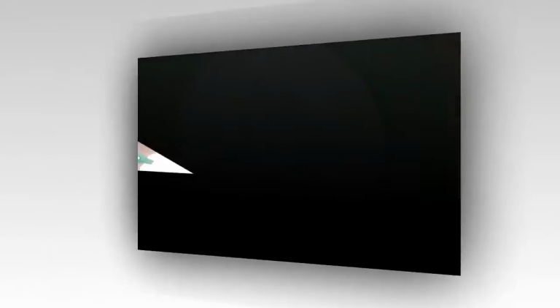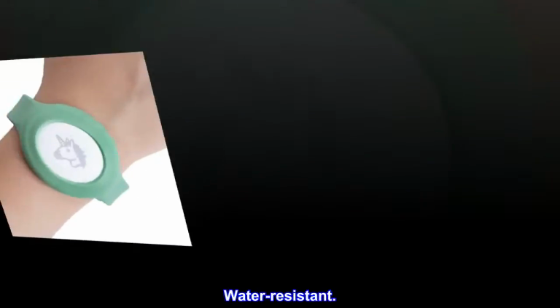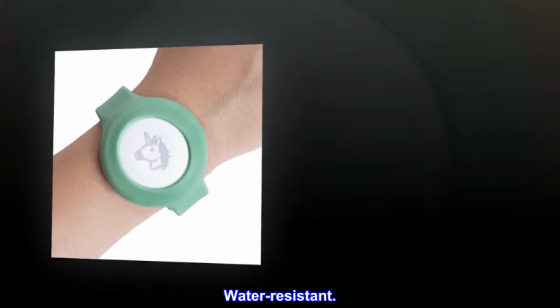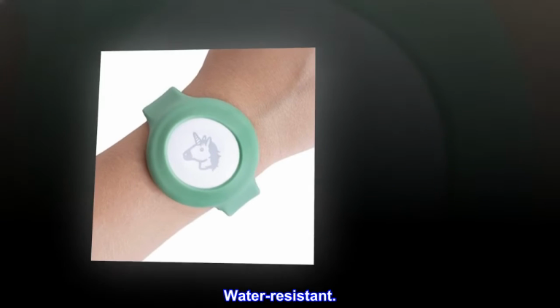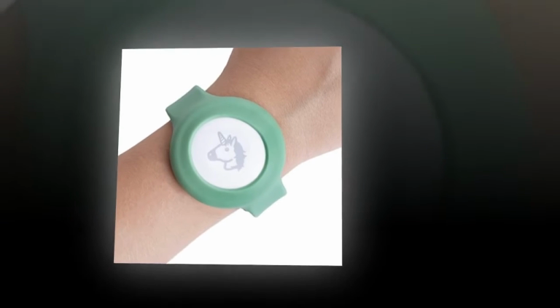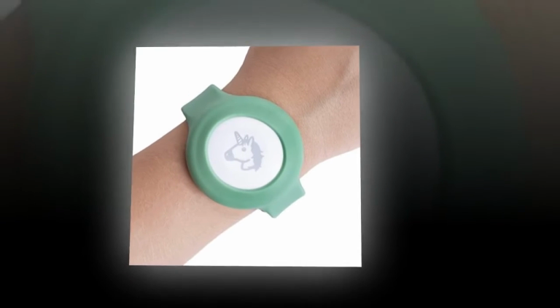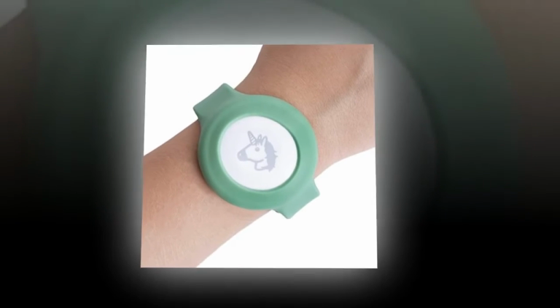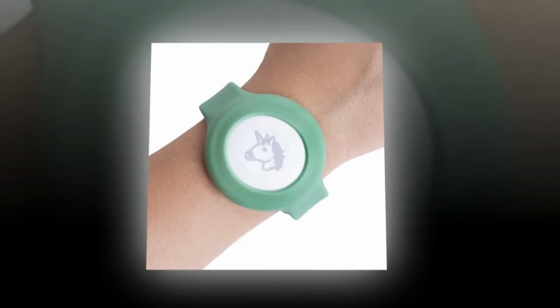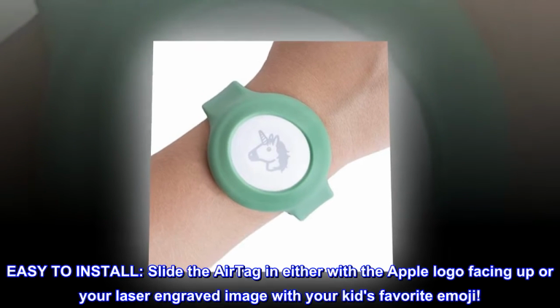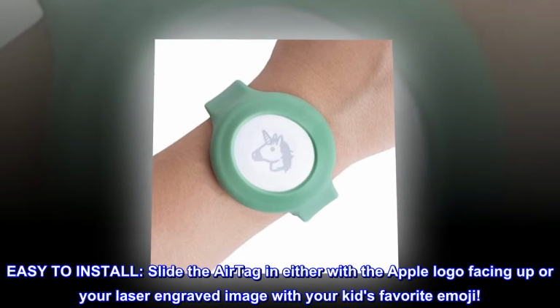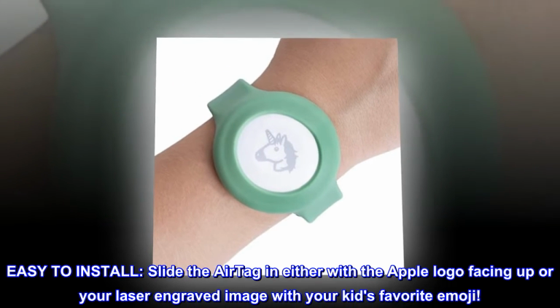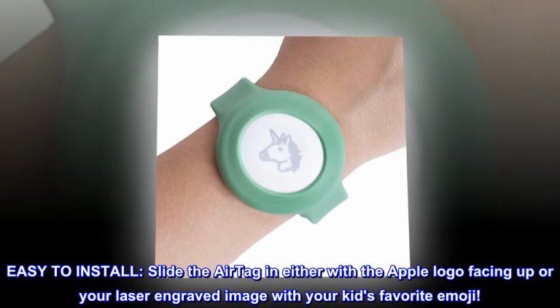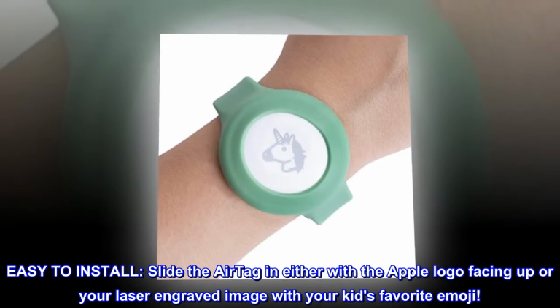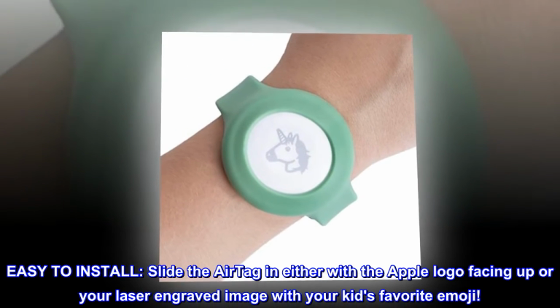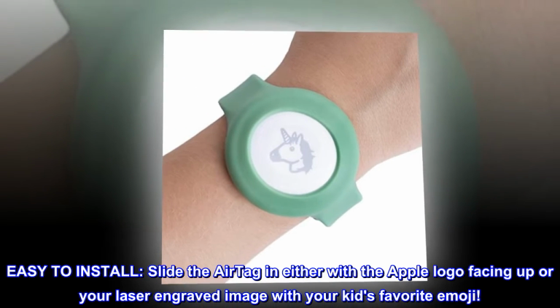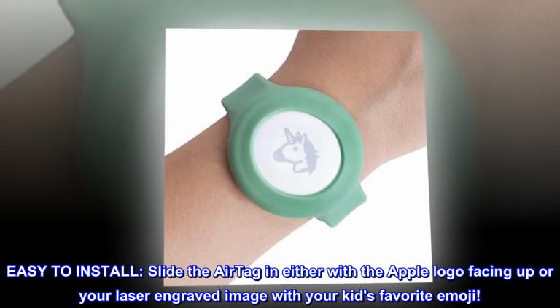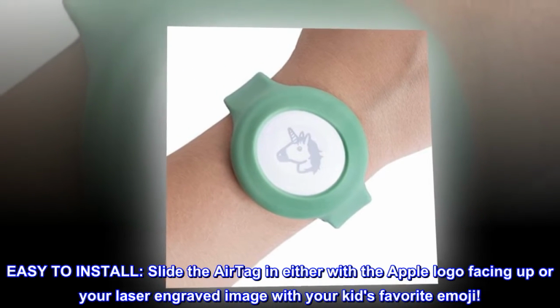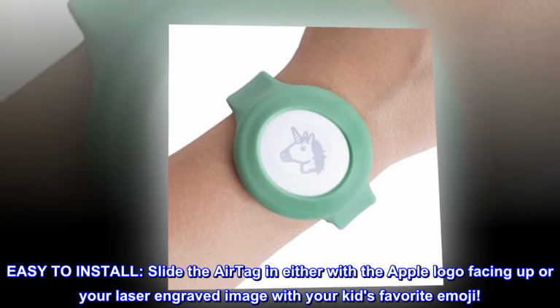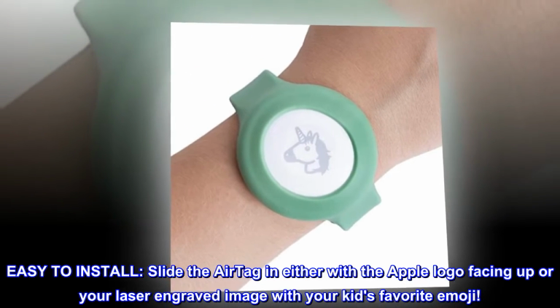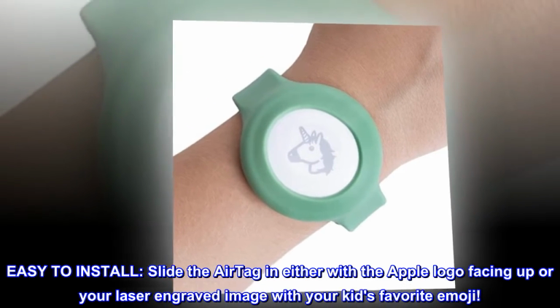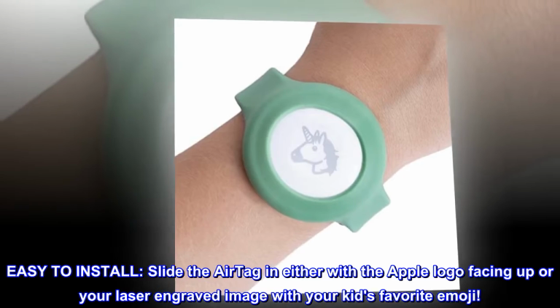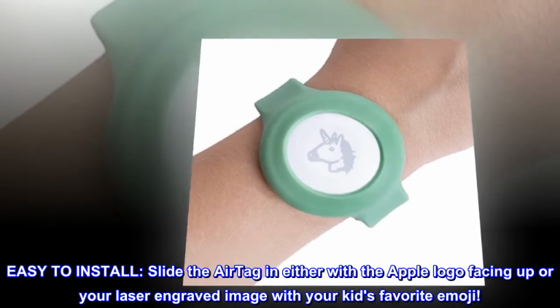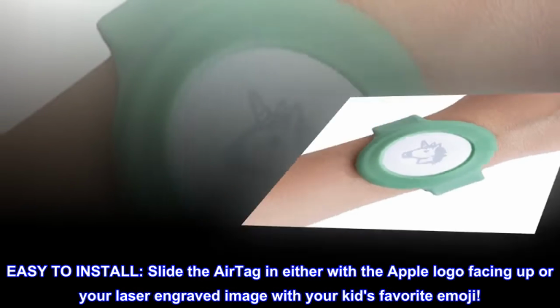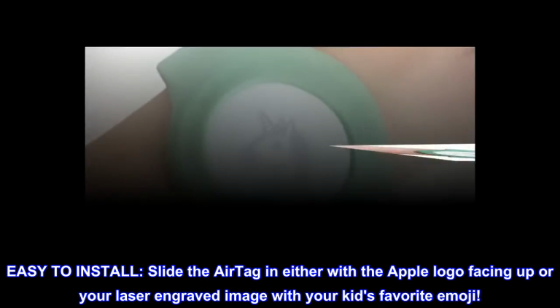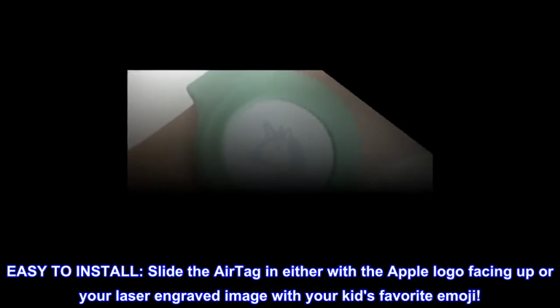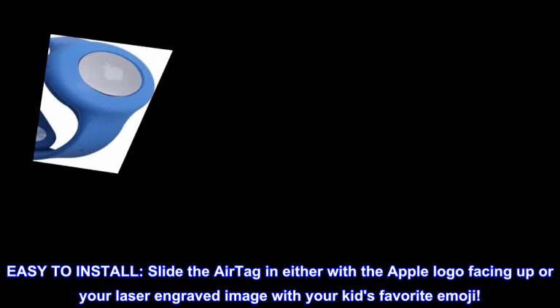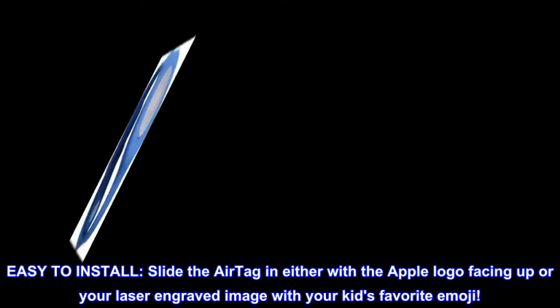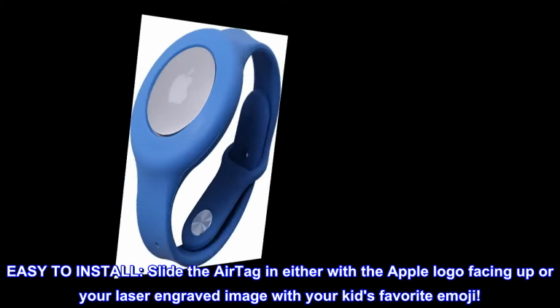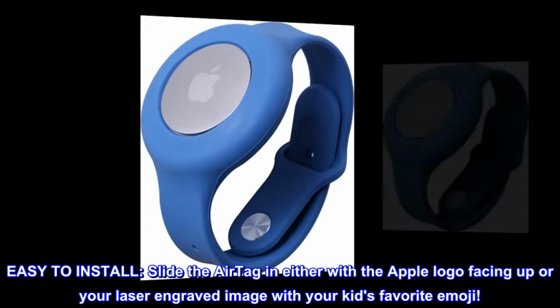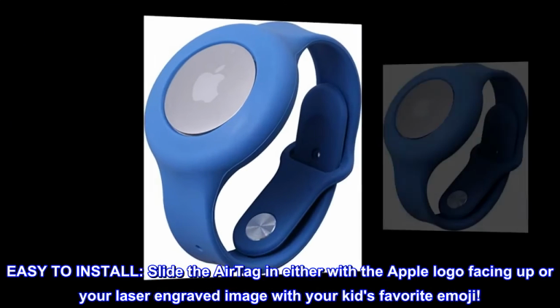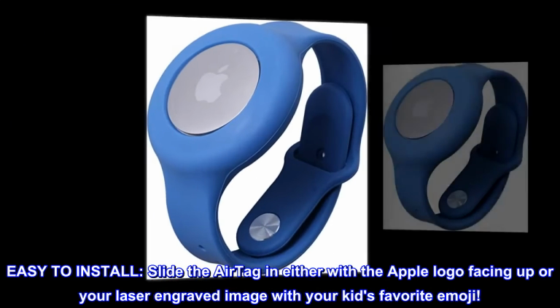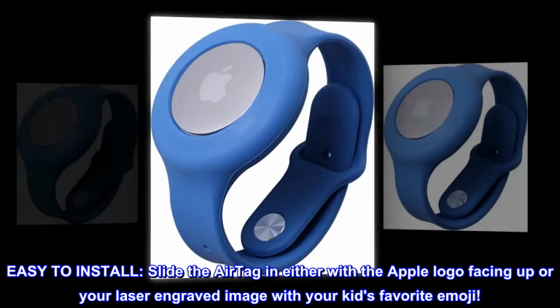Water resistant. Easy to install. Slide the AirTag in either with the Apple logo facing up or your laser engraved image with your kid's favorite emoji.